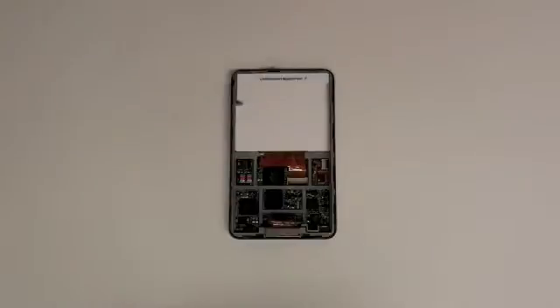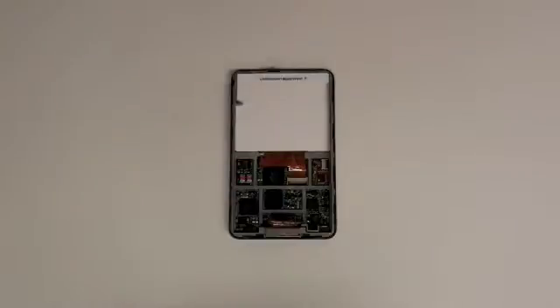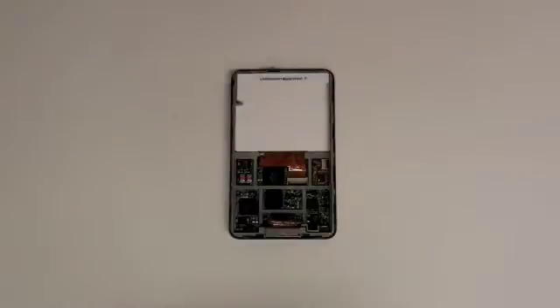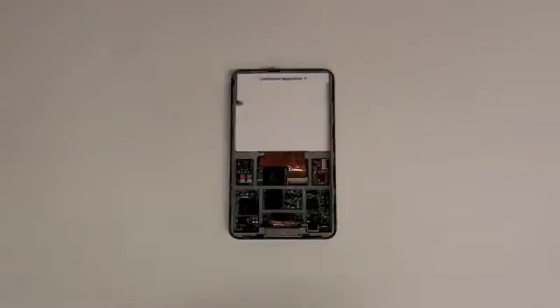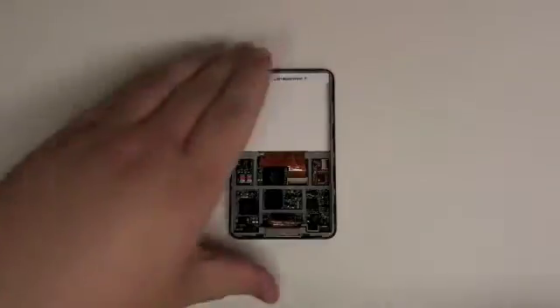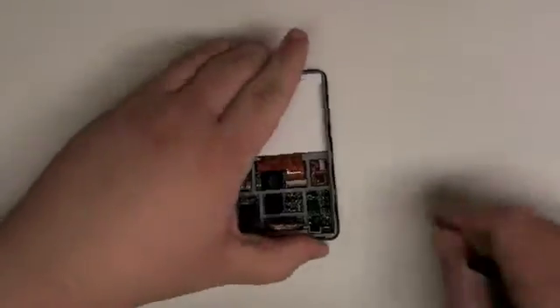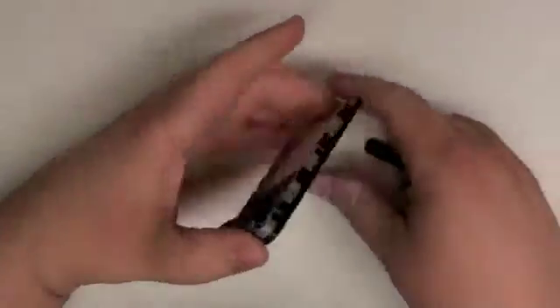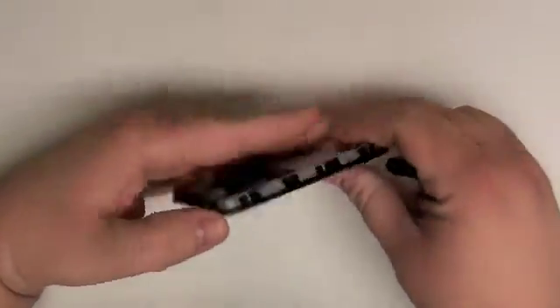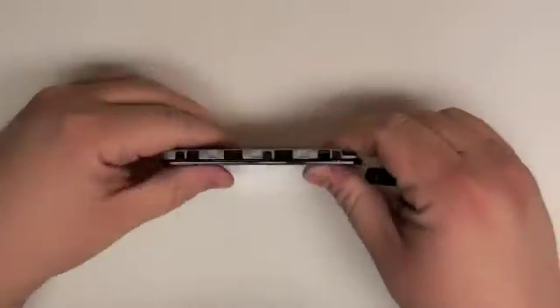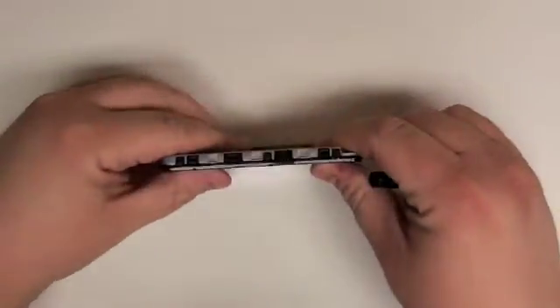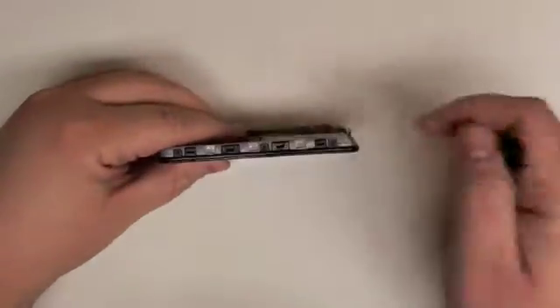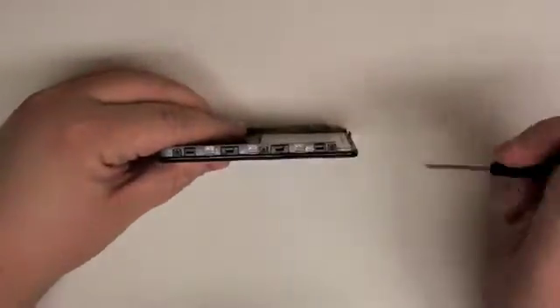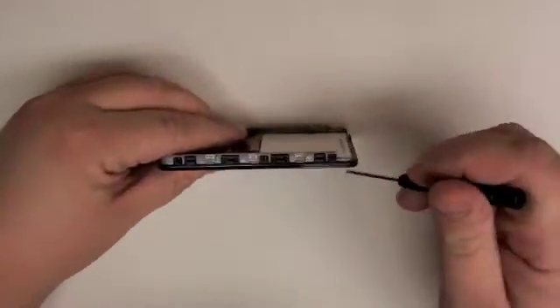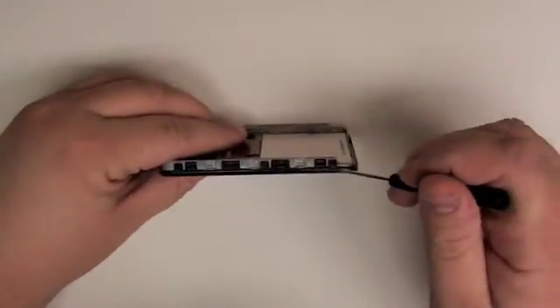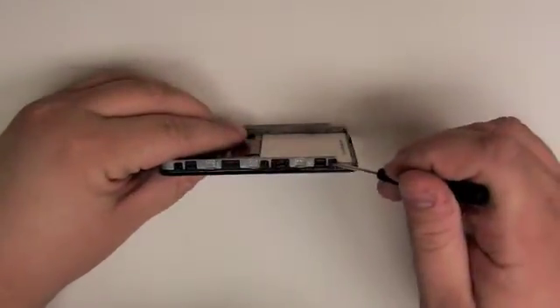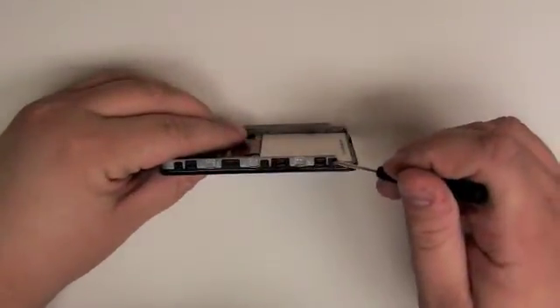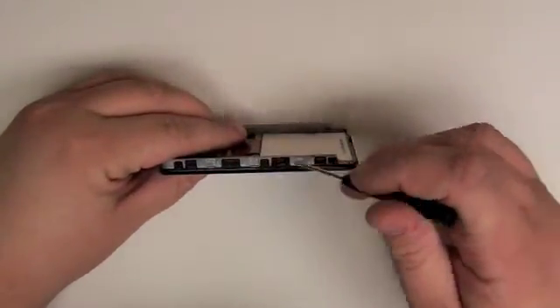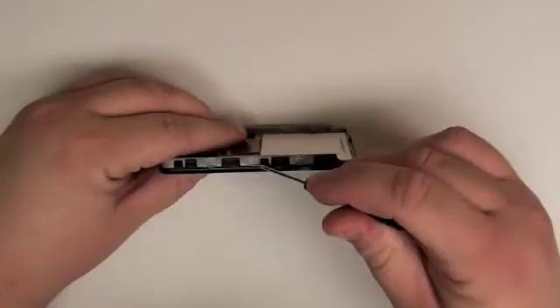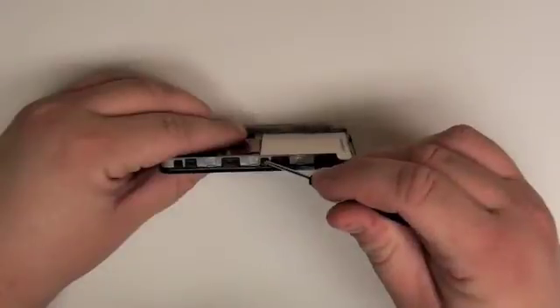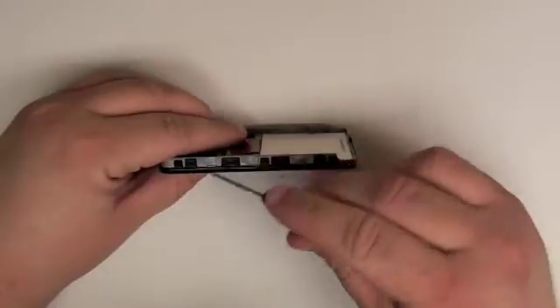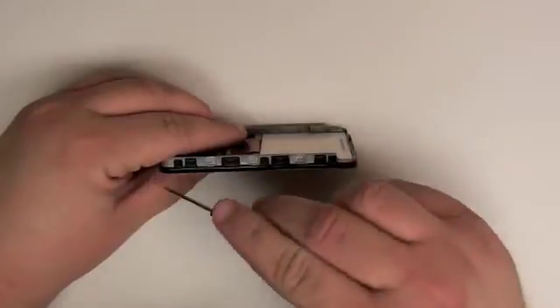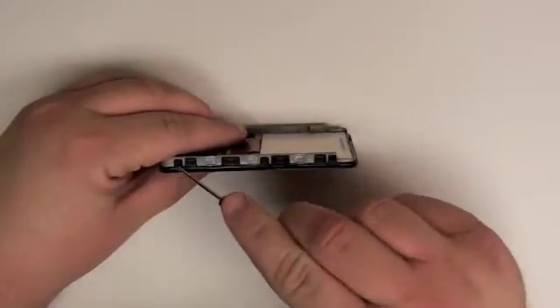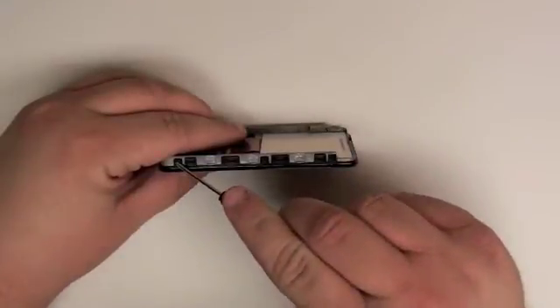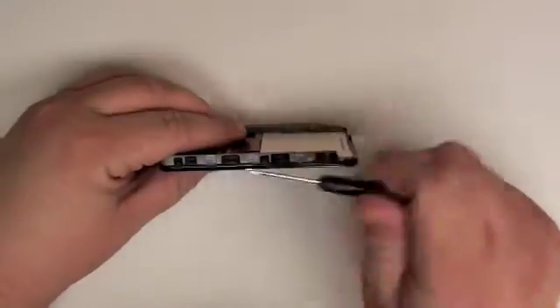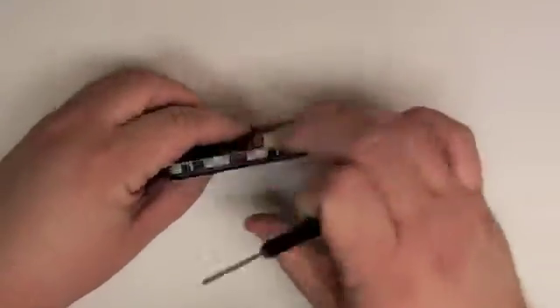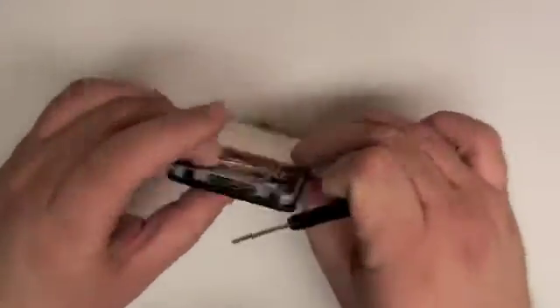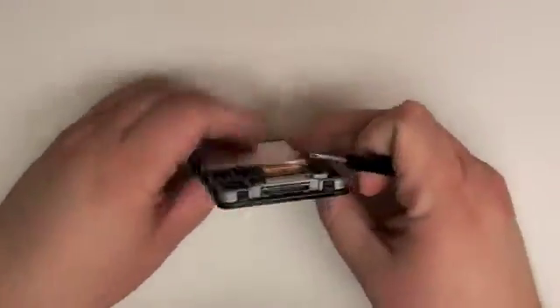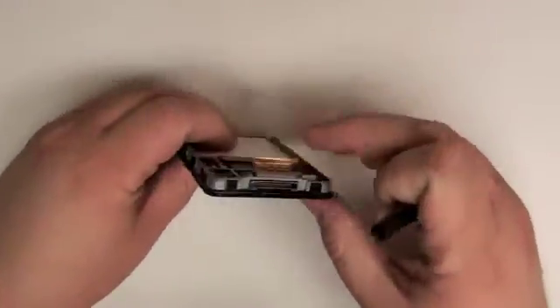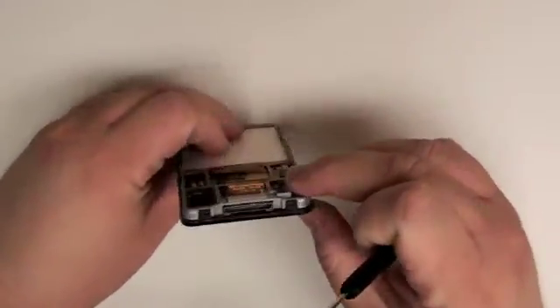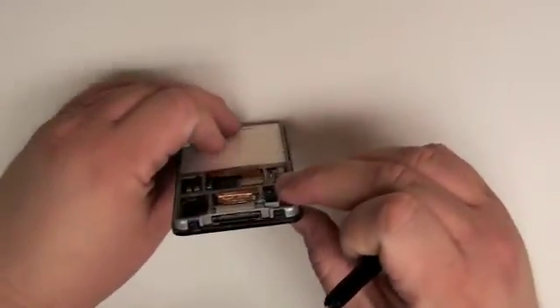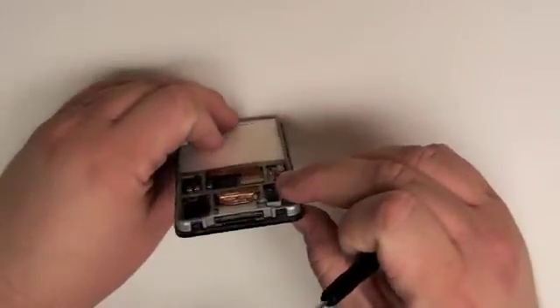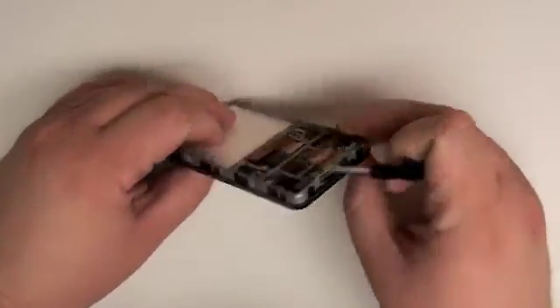Once that is complete, grab your Phillips head screwdriver and remove the six Phillips head screws surrounding the inner case from the top case.